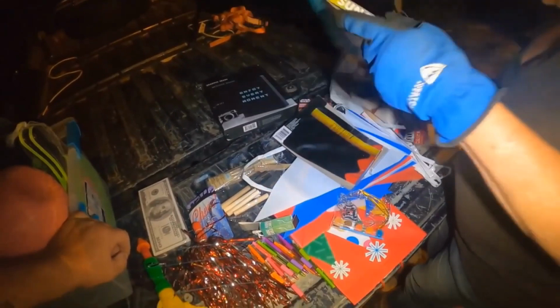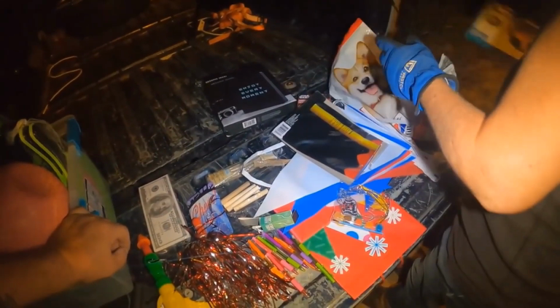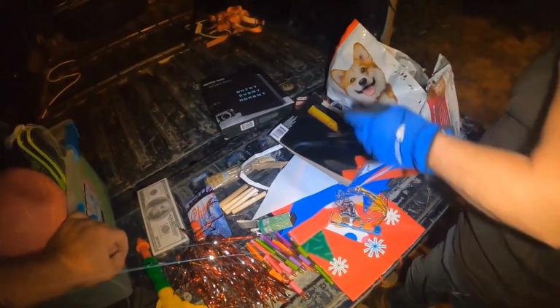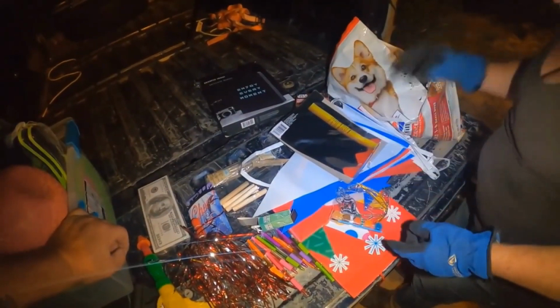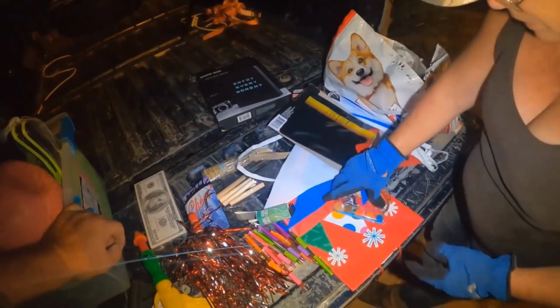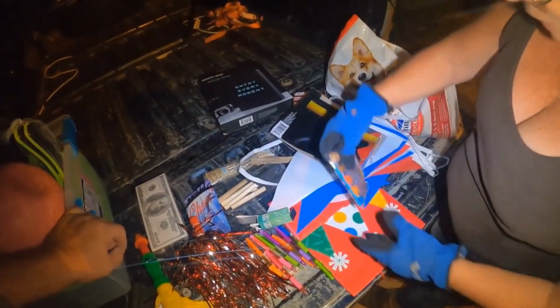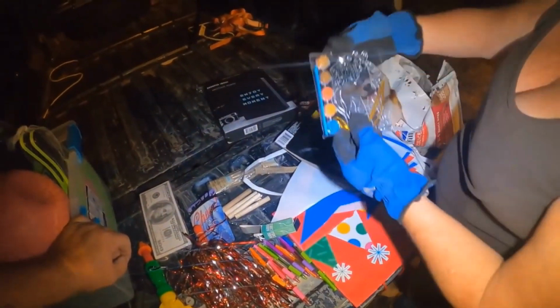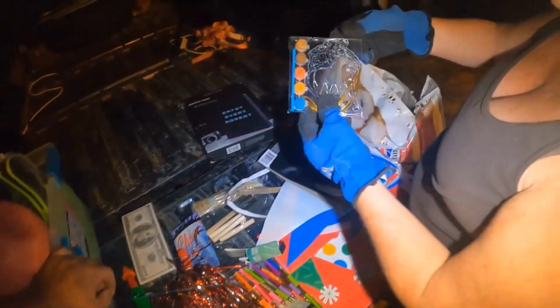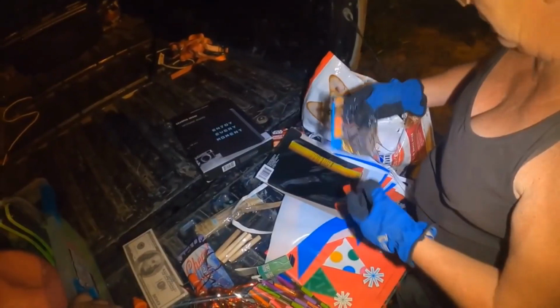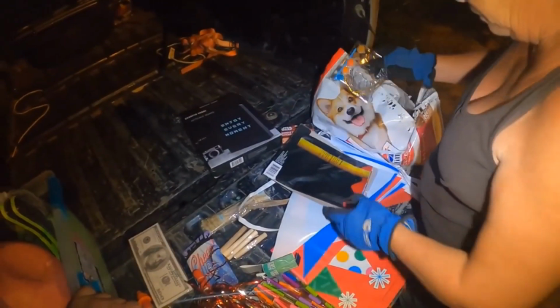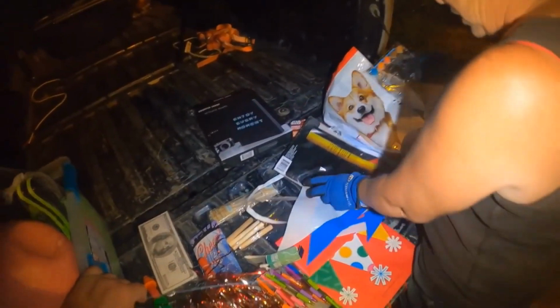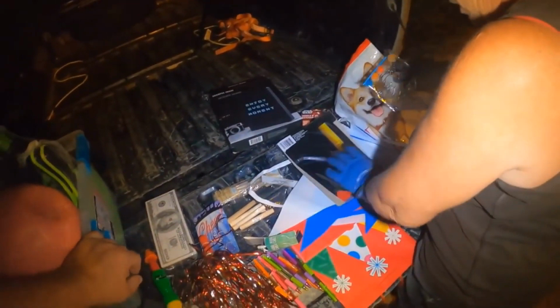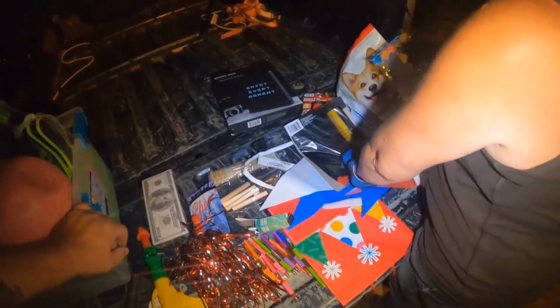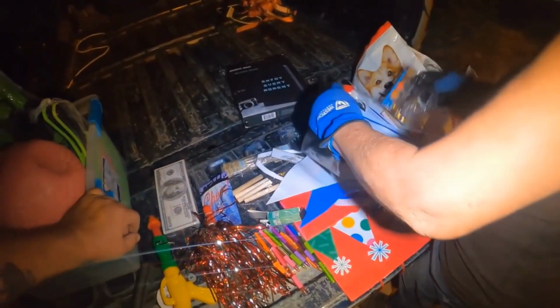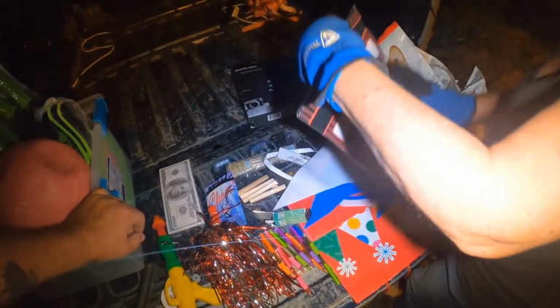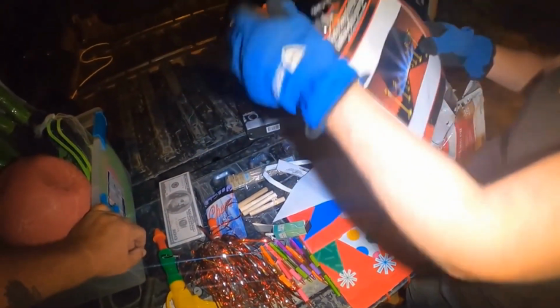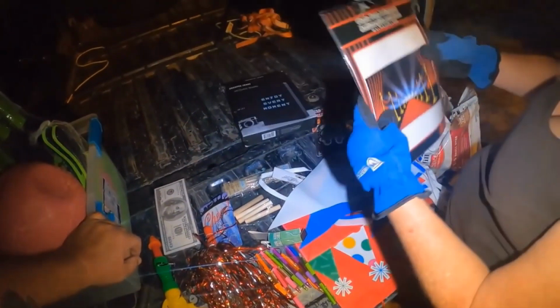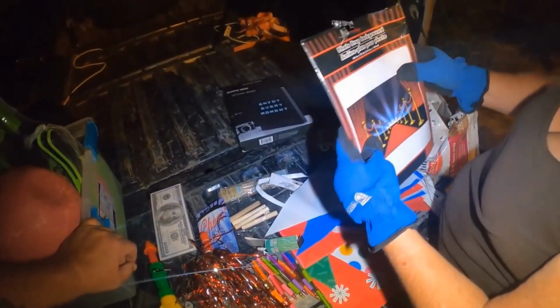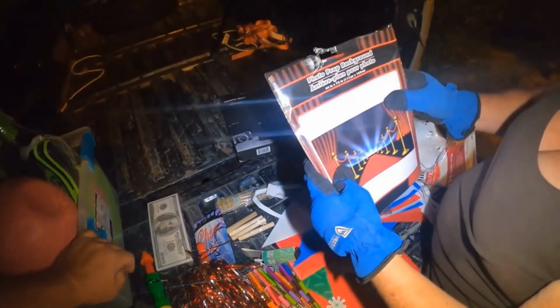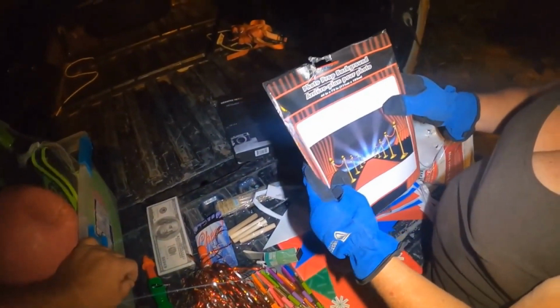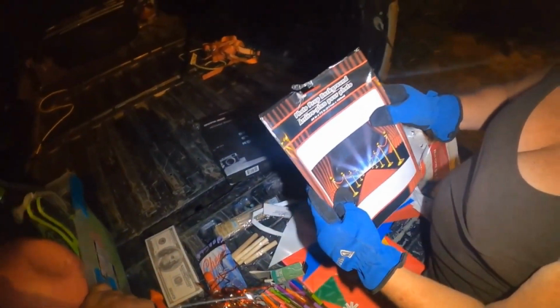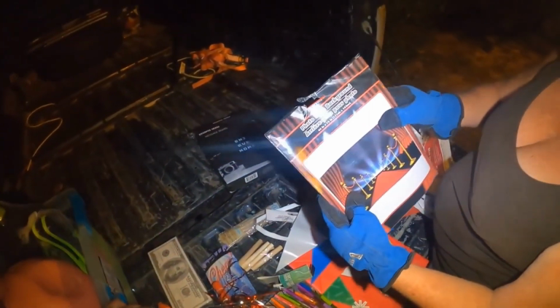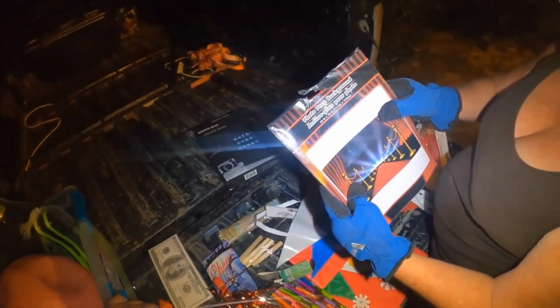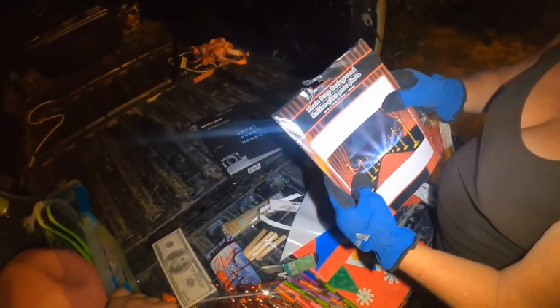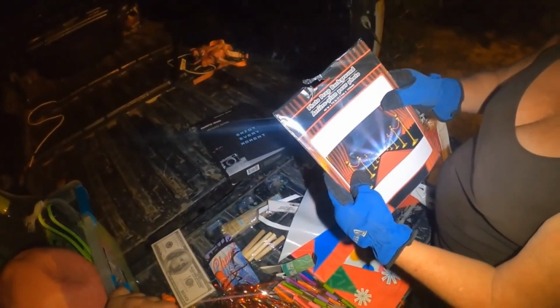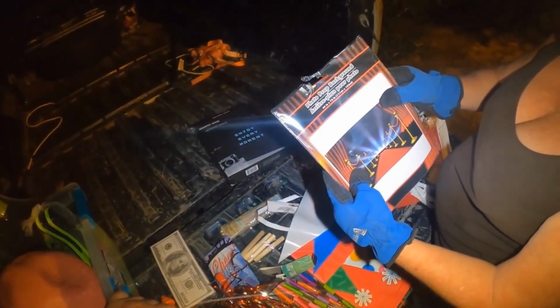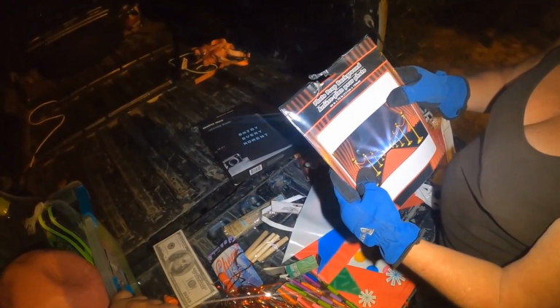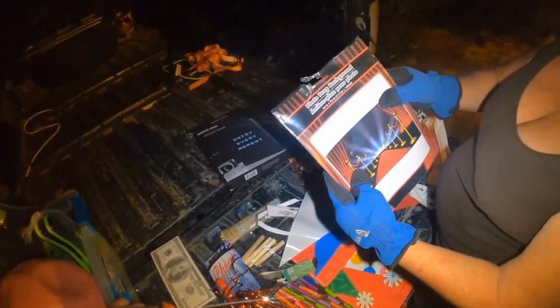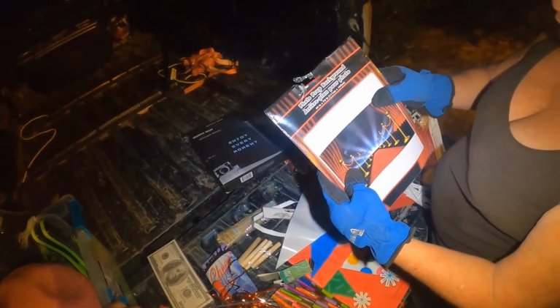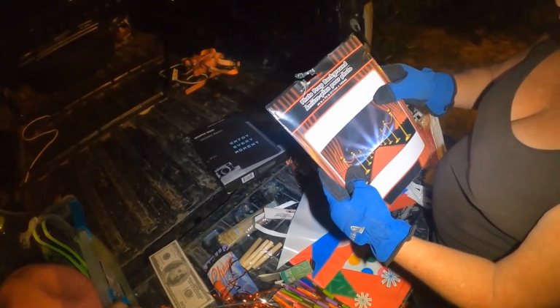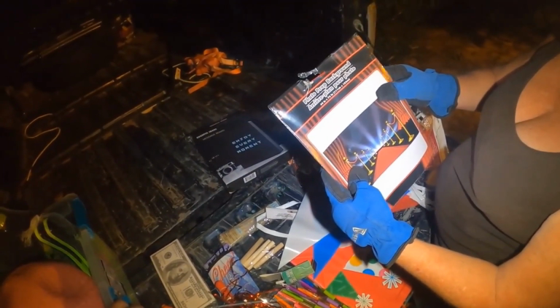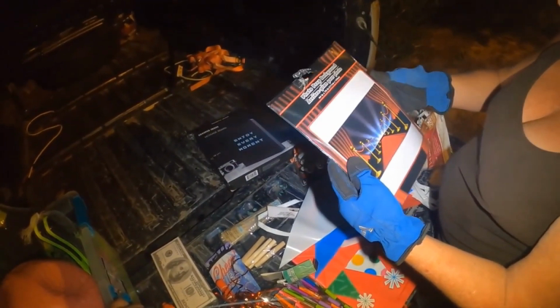I thought it was pretty cool. And we've got this thing - came from Party City. A photo prop background.